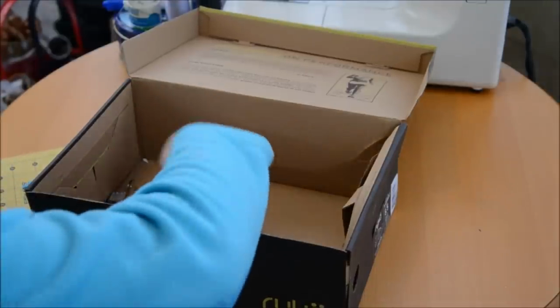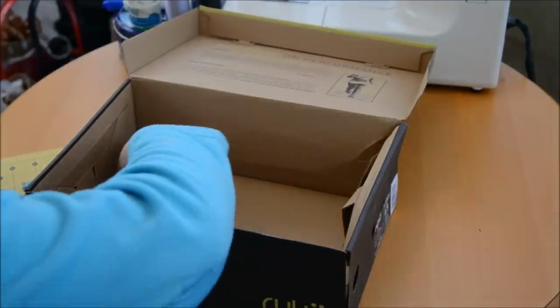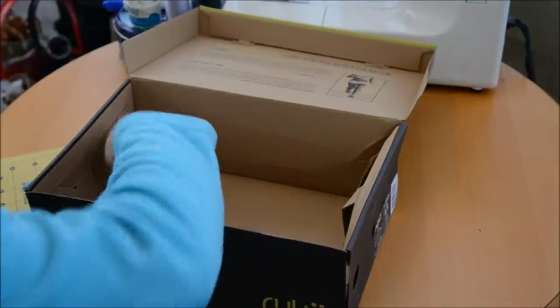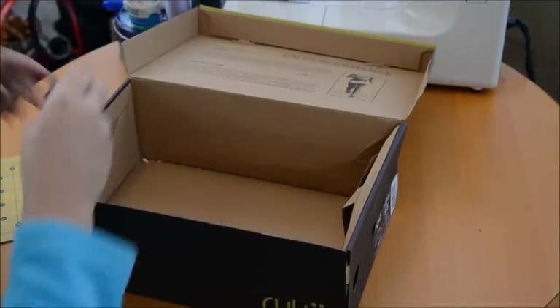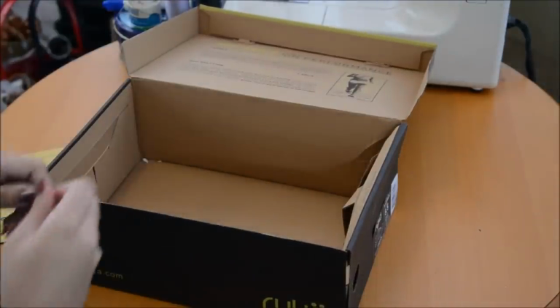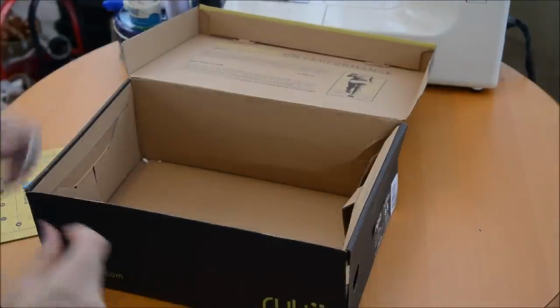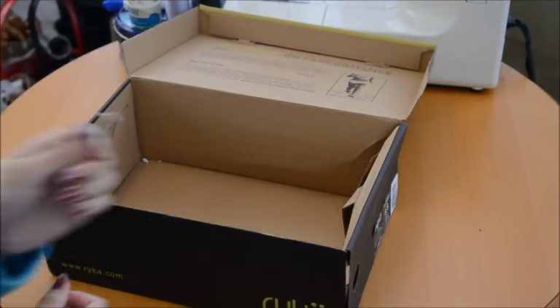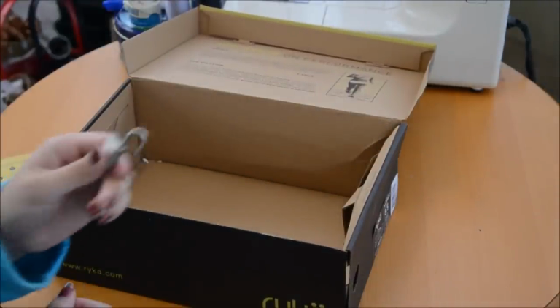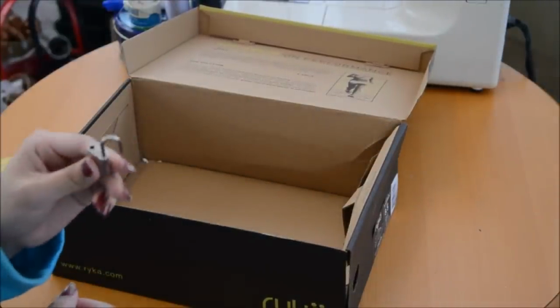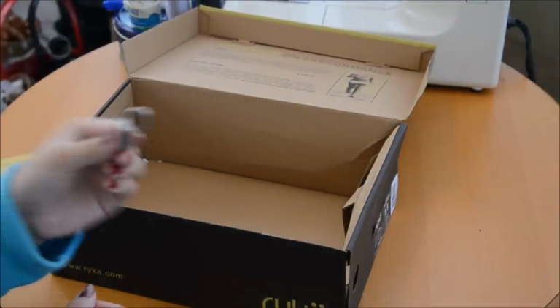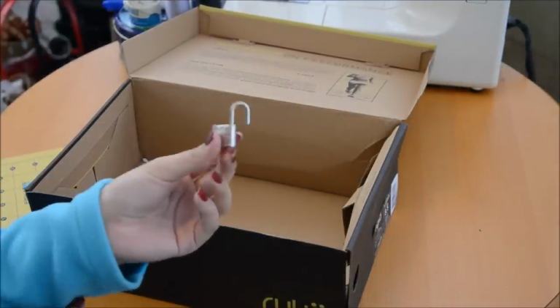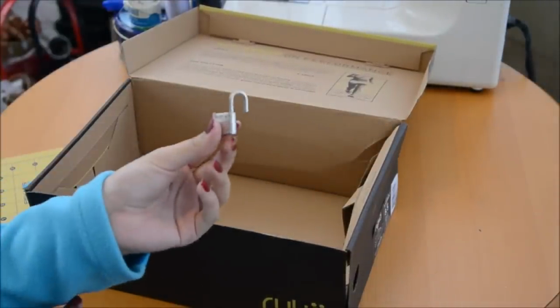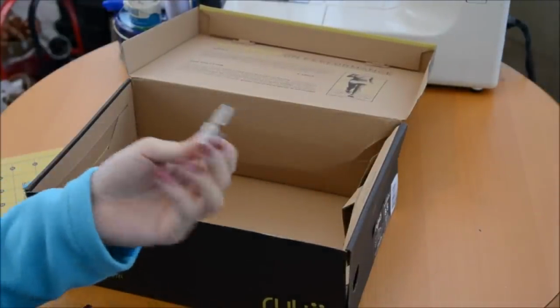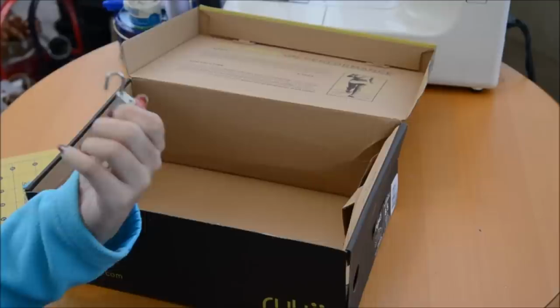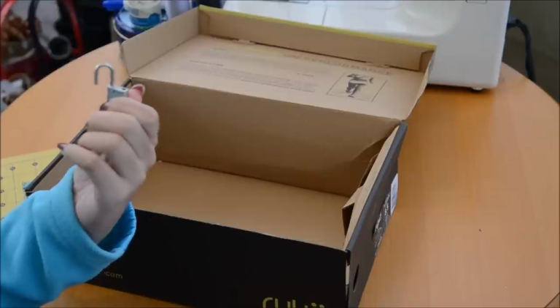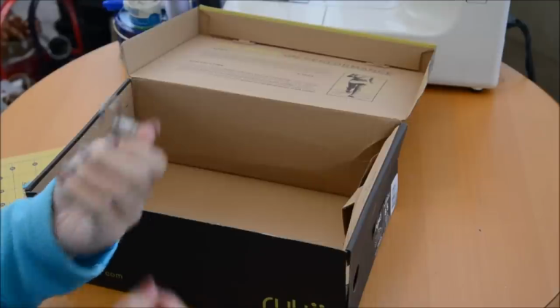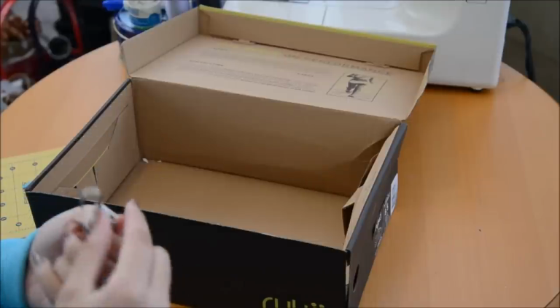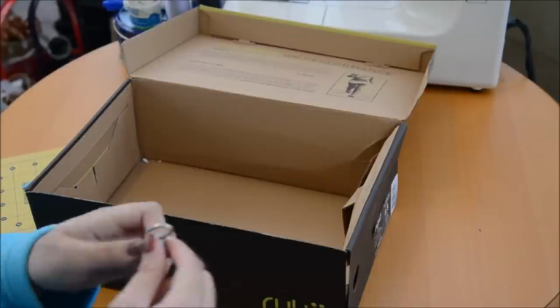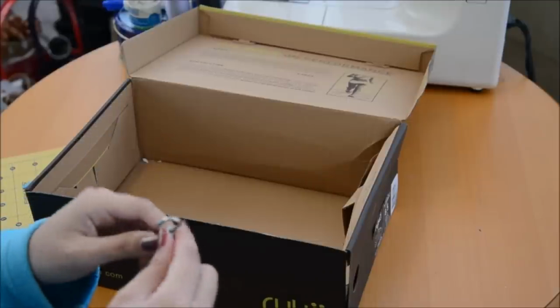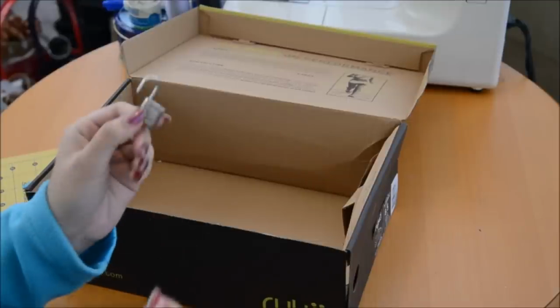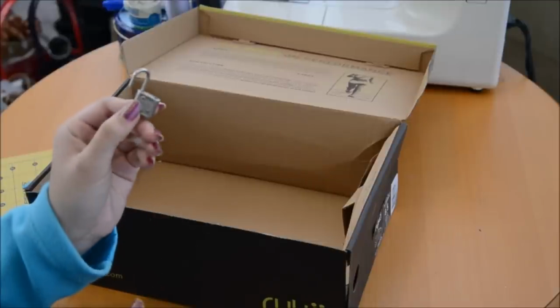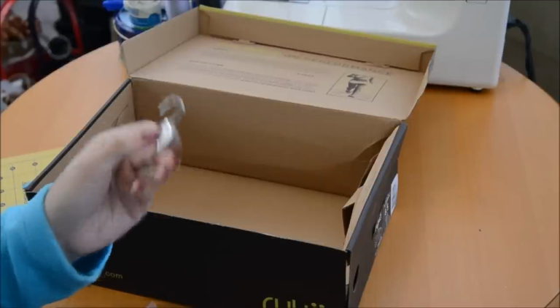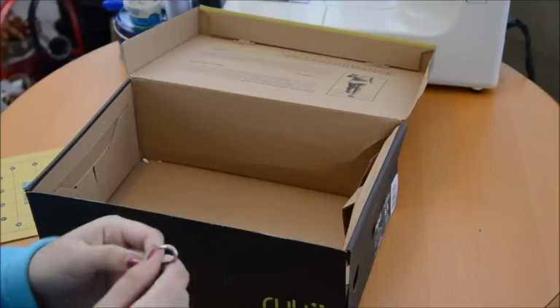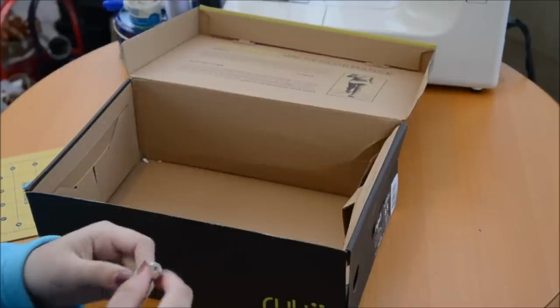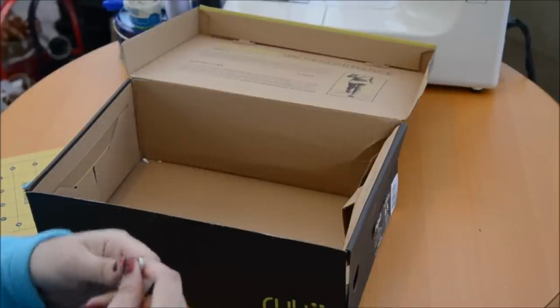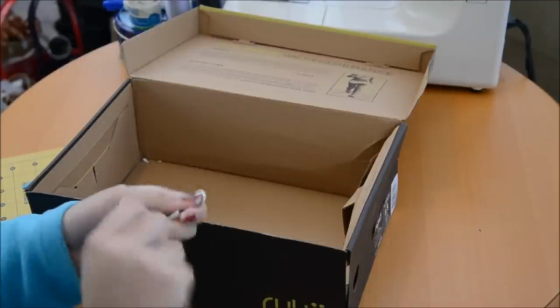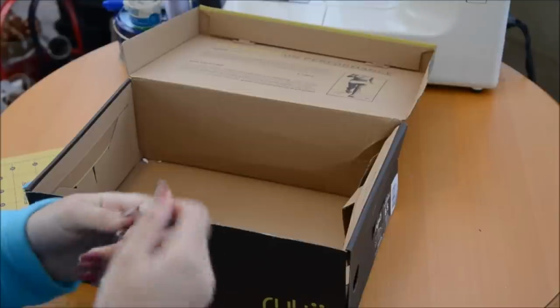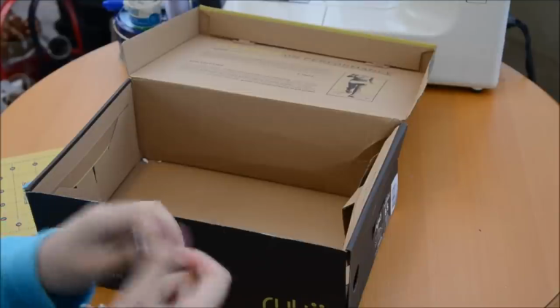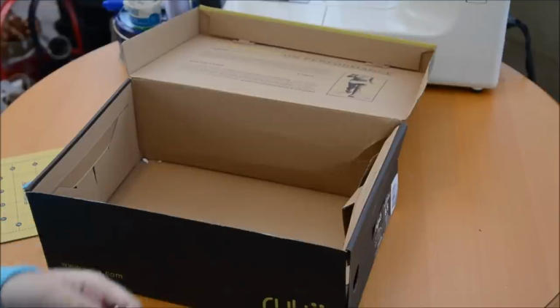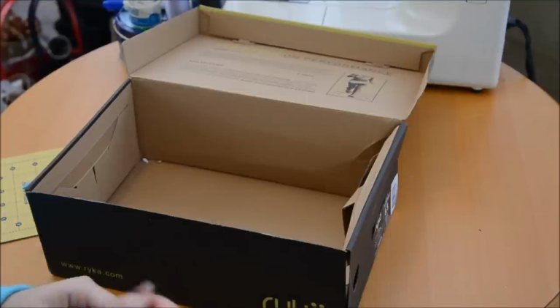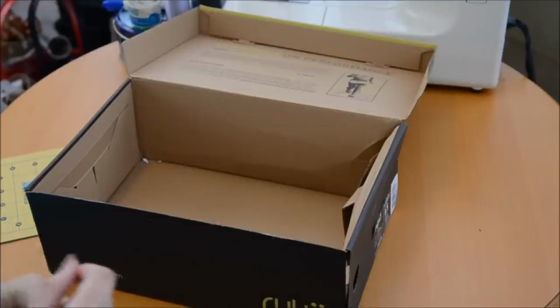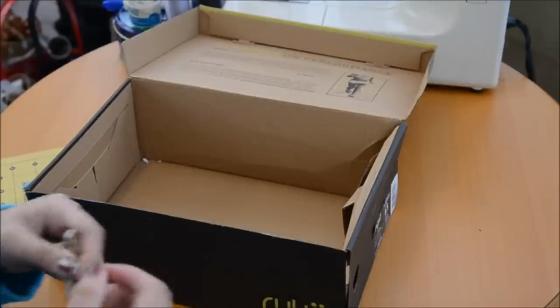And finally, you'll want a lock. Whatever kind of lock you have is fine — this is just what I have lying around. You can use a padlock, combination lock, whatever works.